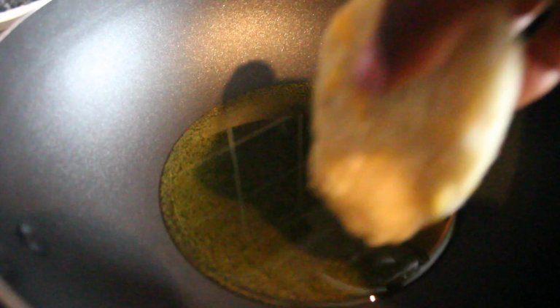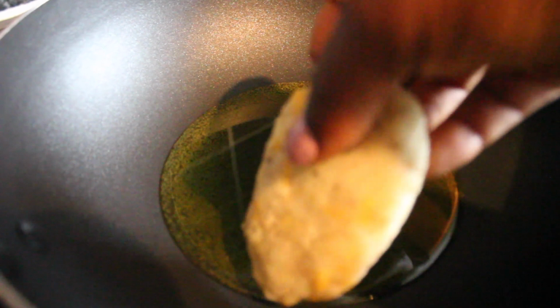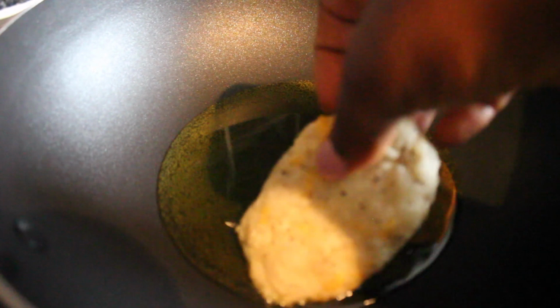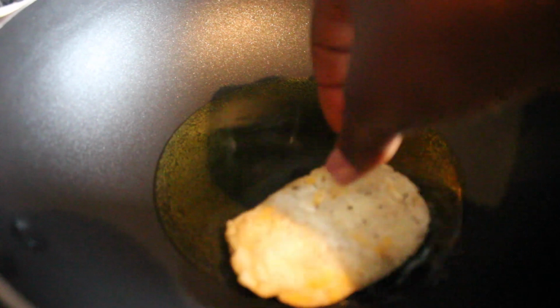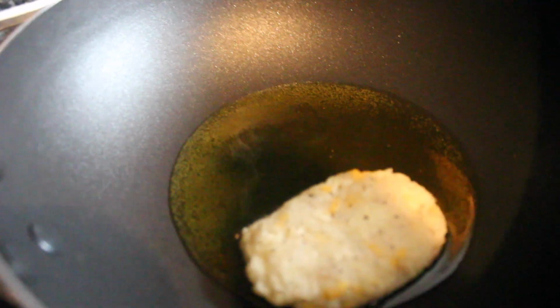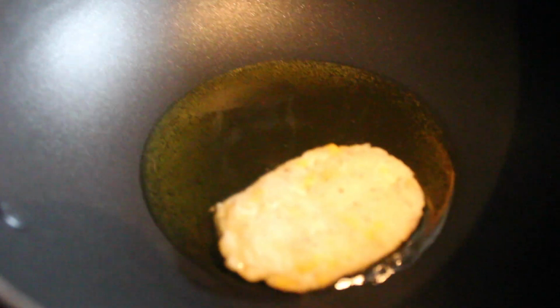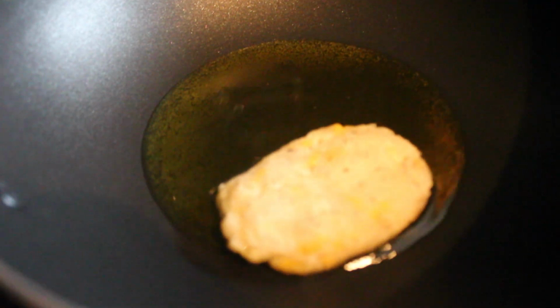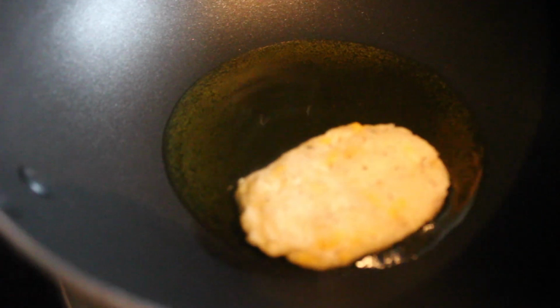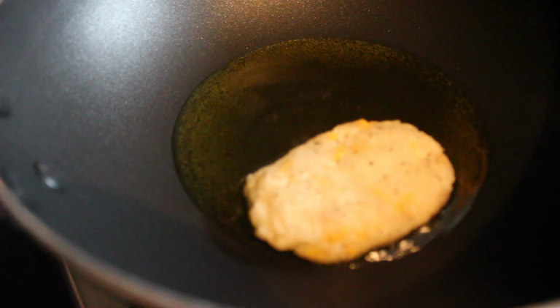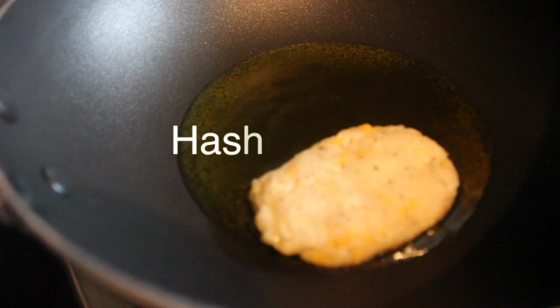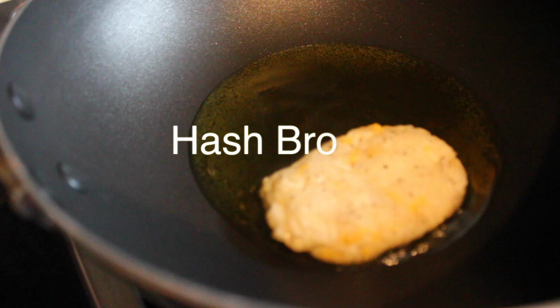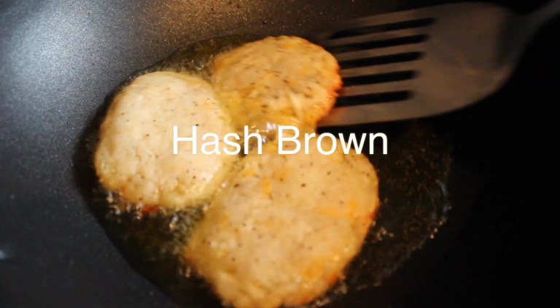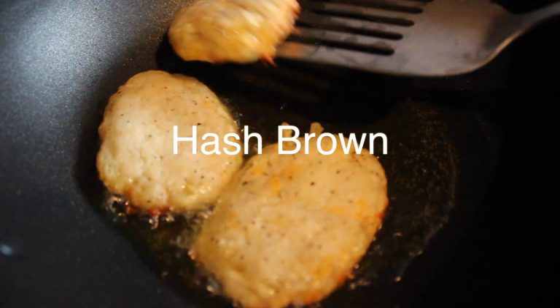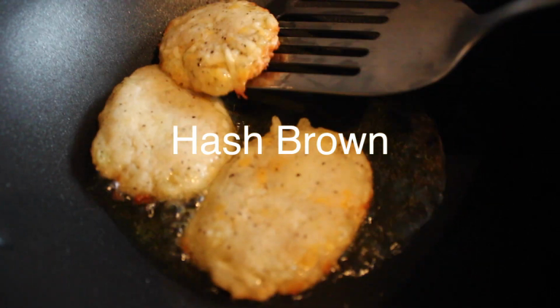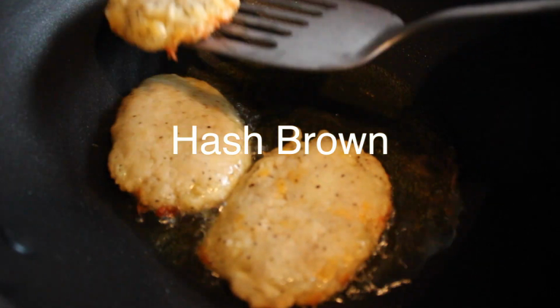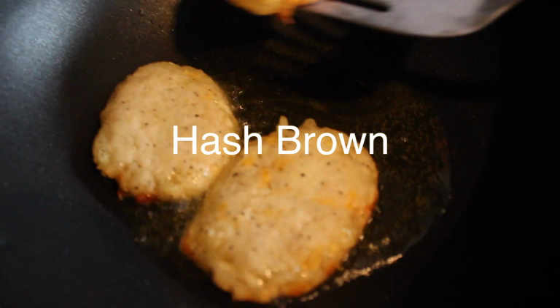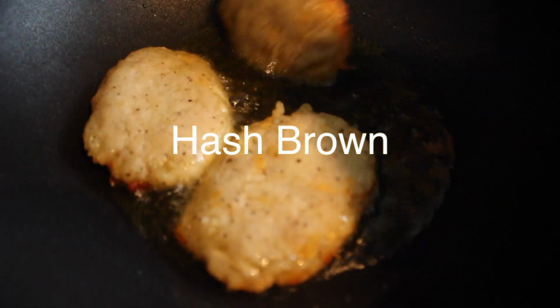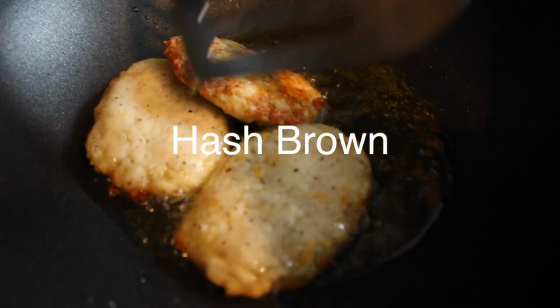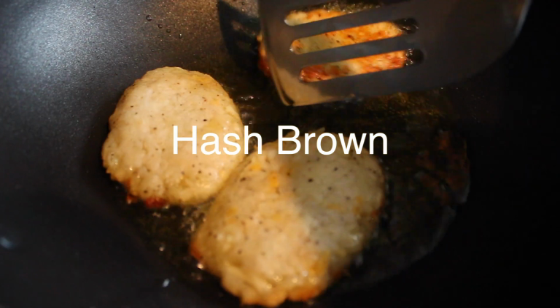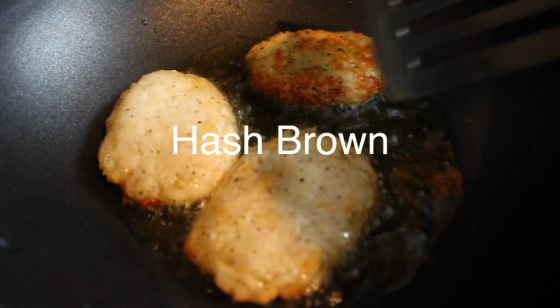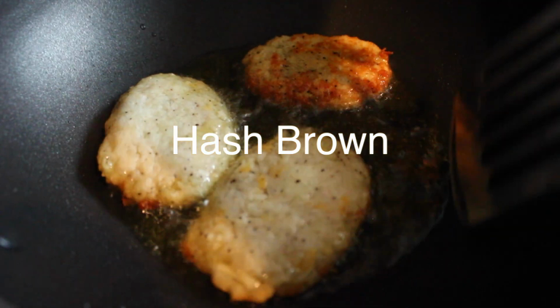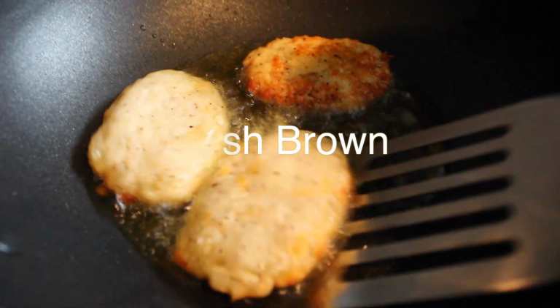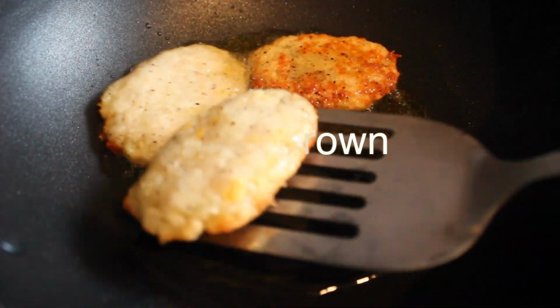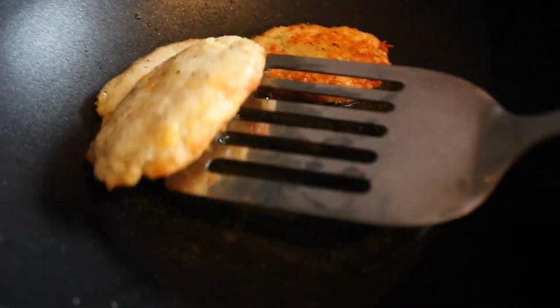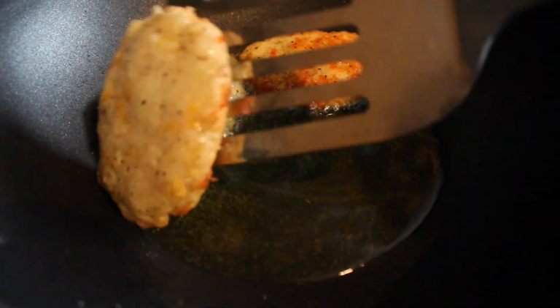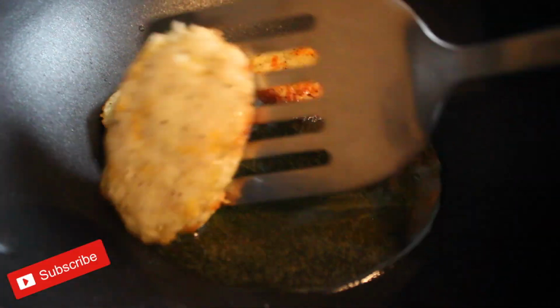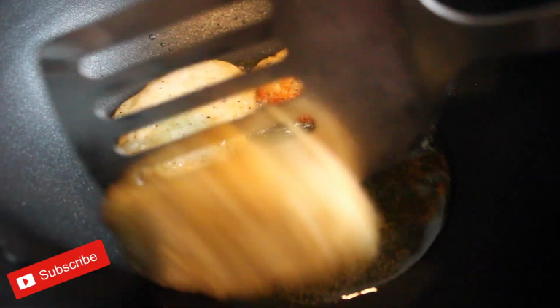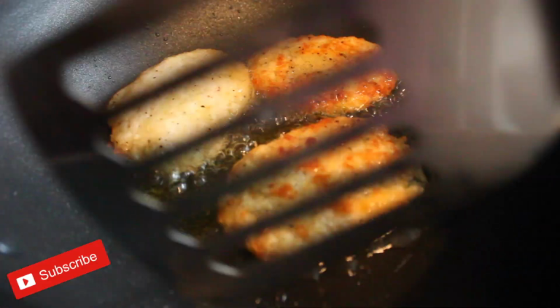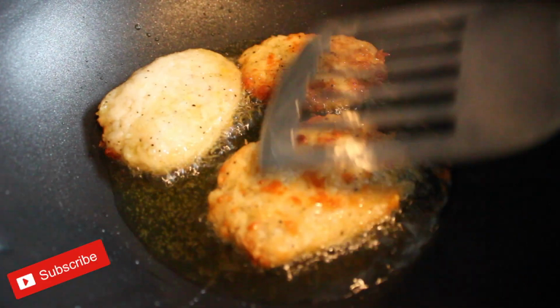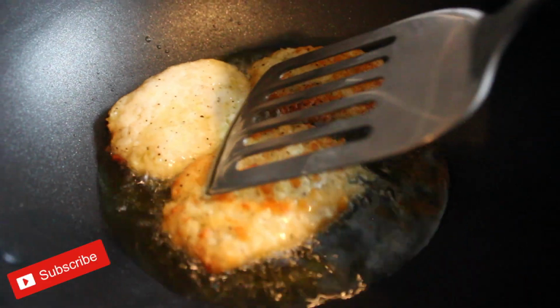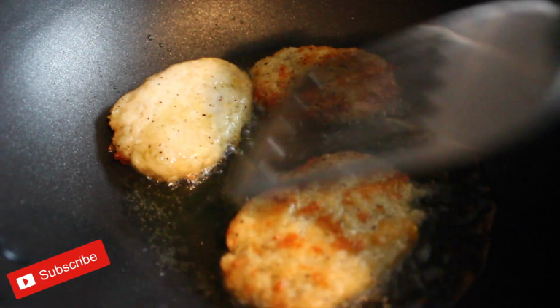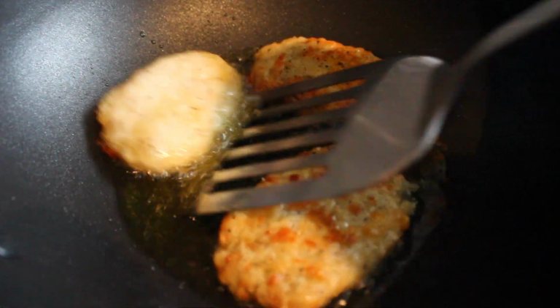Hello and welcome to my channel. My name is Sandy and today I'm going to show you how to make hash browns at home. And as always, don't forget to subscribe, share and like.